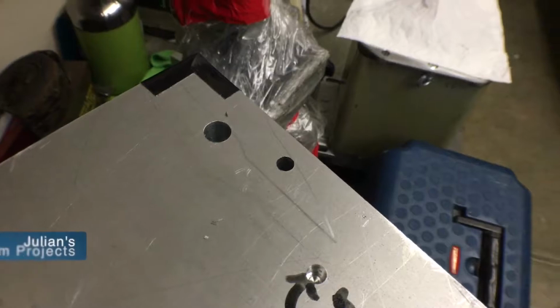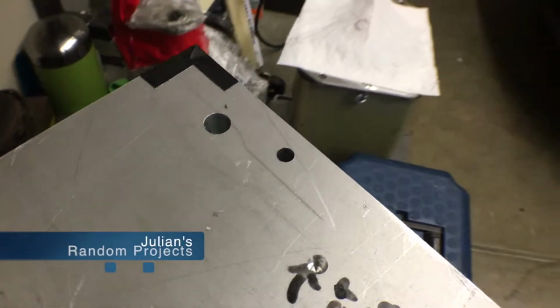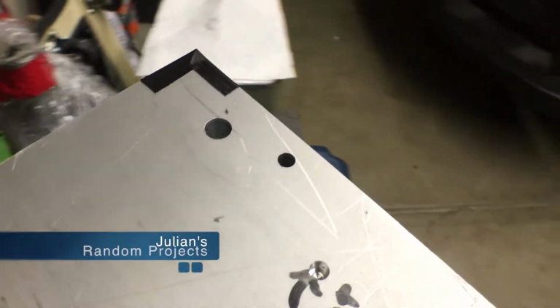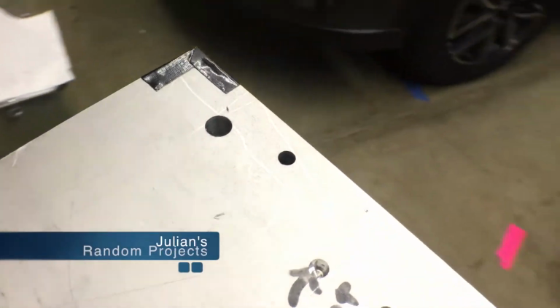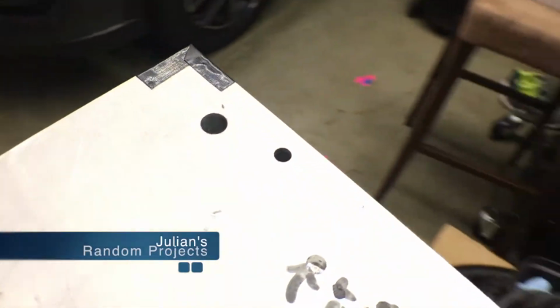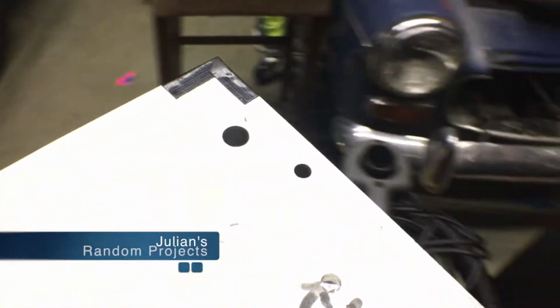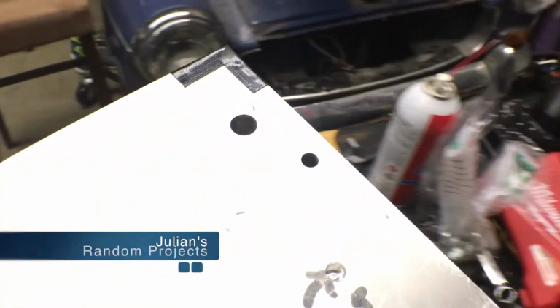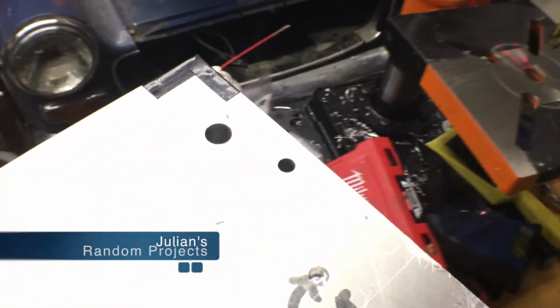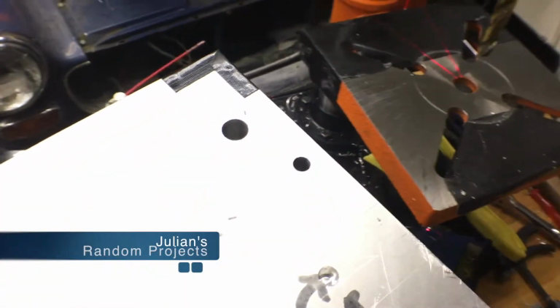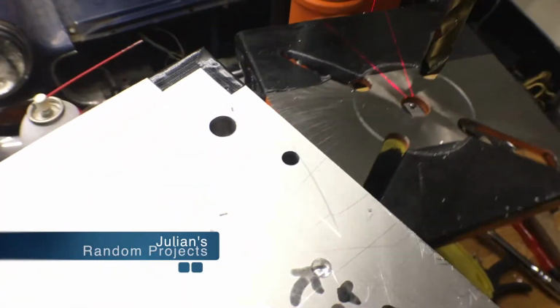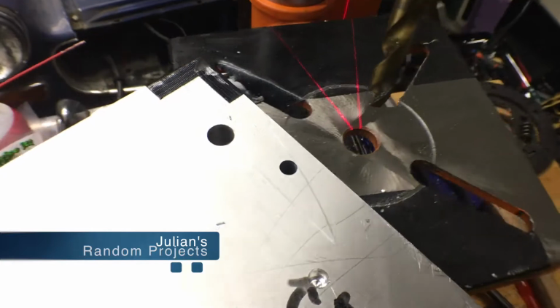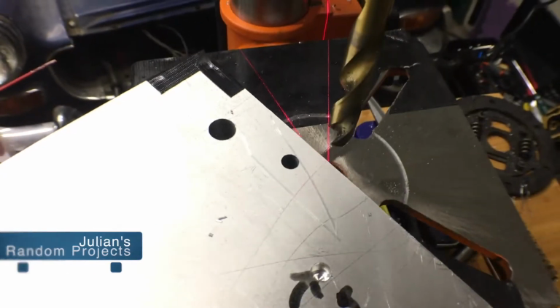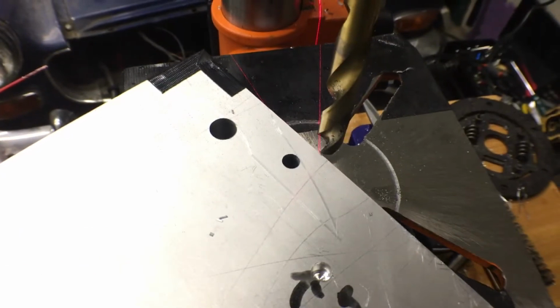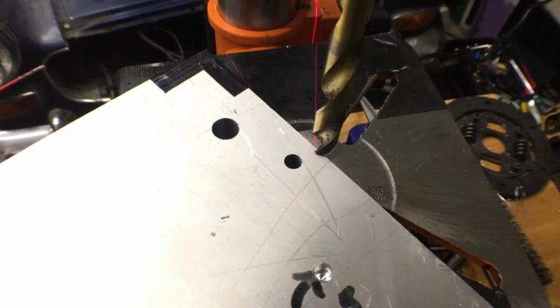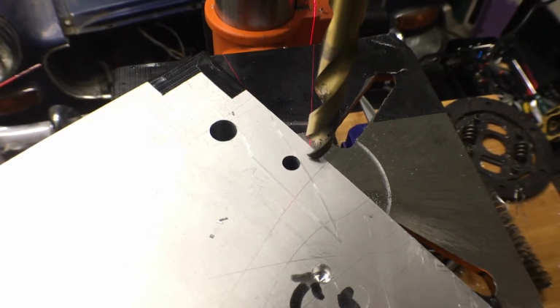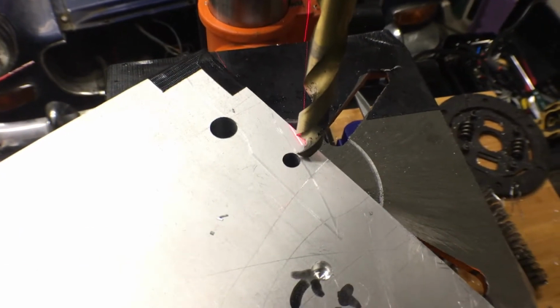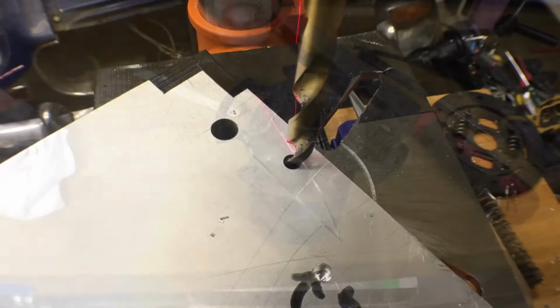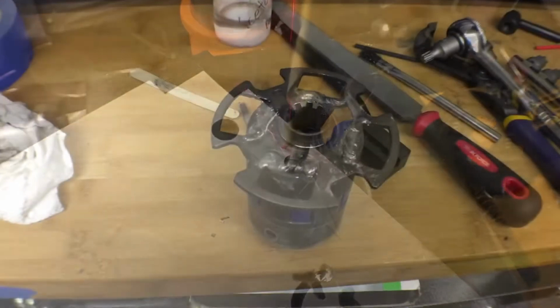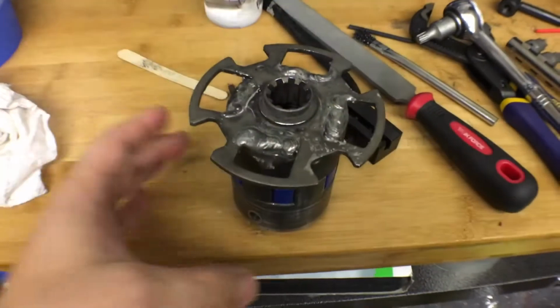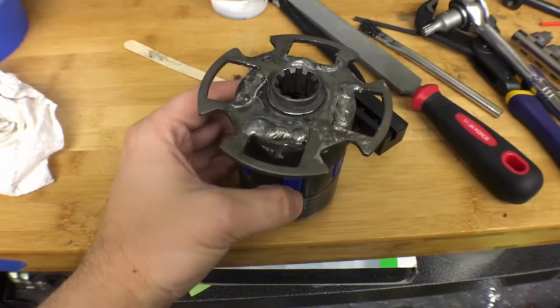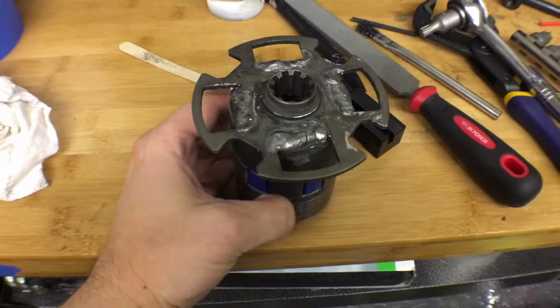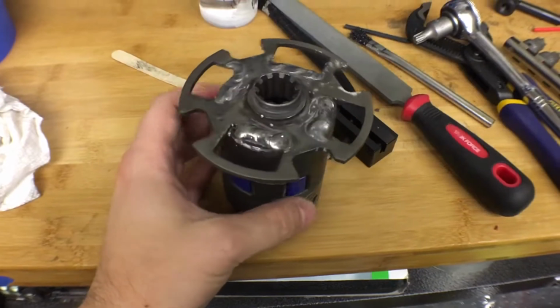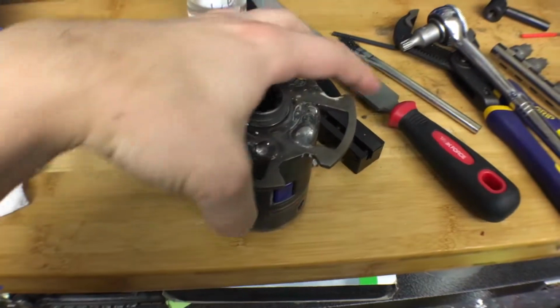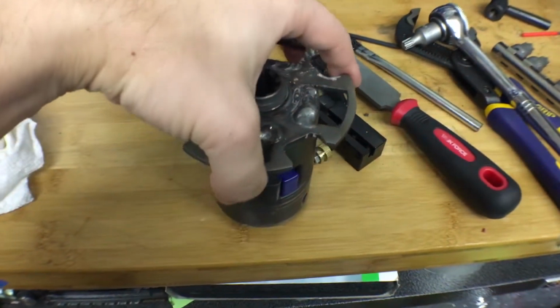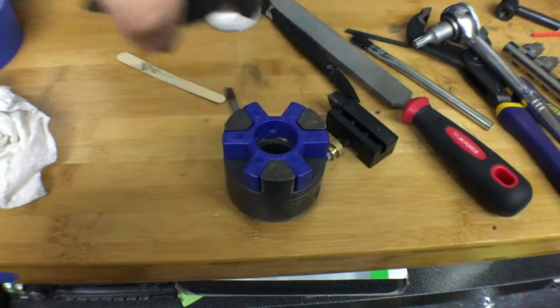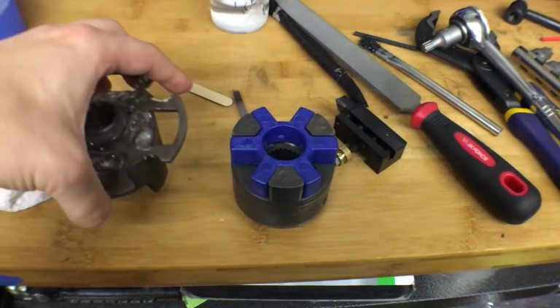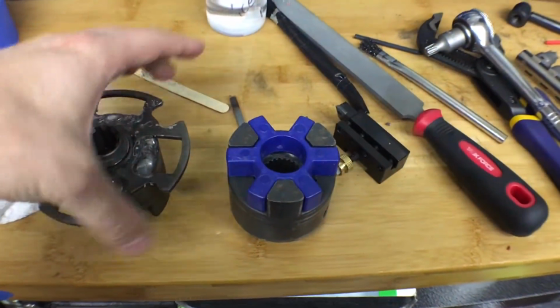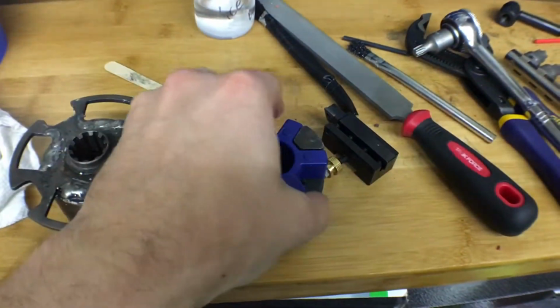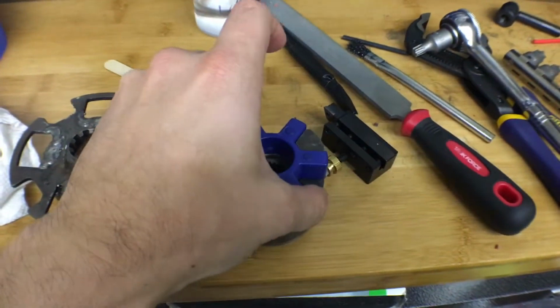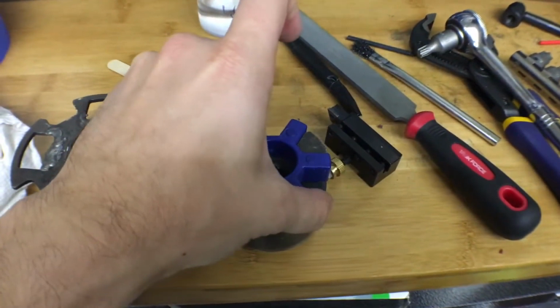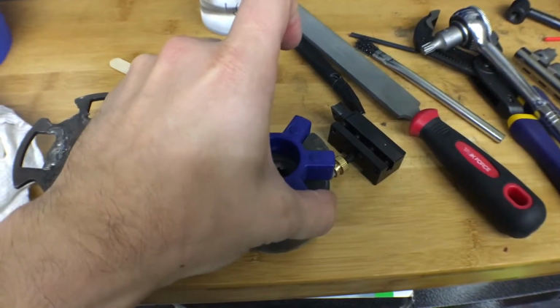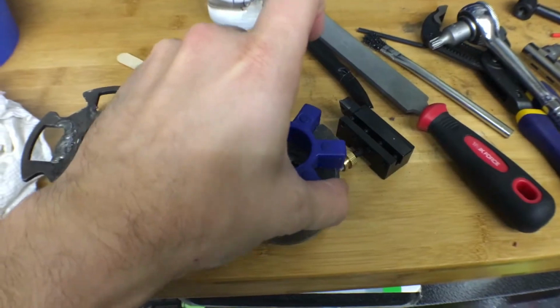Welcome back to another installment of Julian's Random Projects. We've hit a couple more milestones for the EV conversion, namely this coupler that goes from the electric motor to the transmission. Finally got it all lined up and welded together.